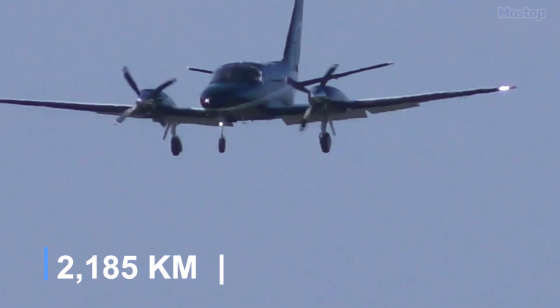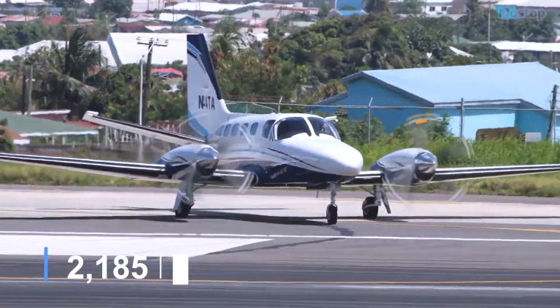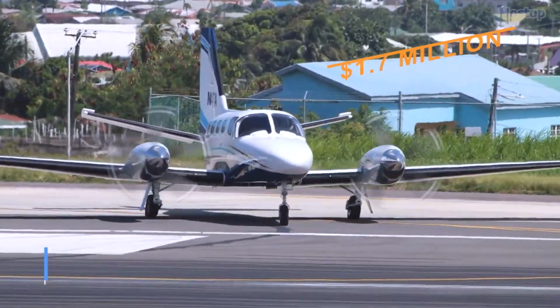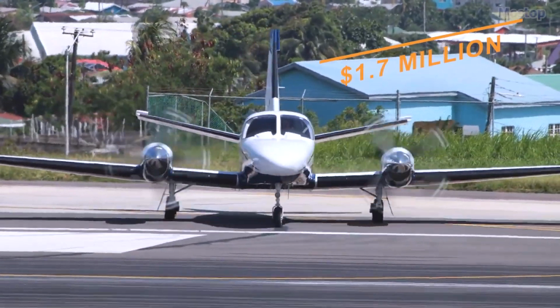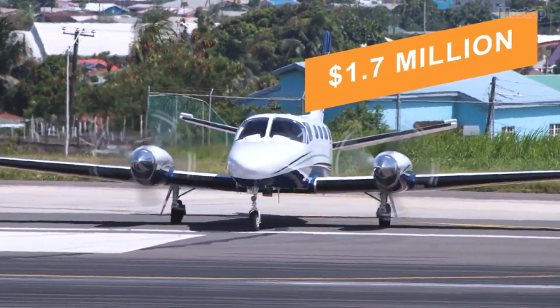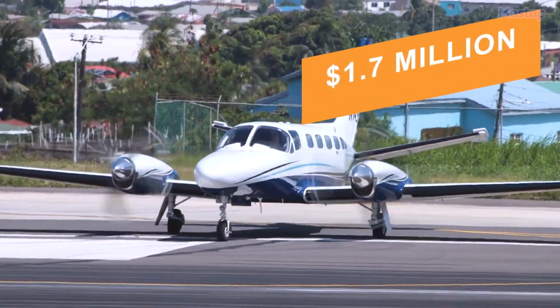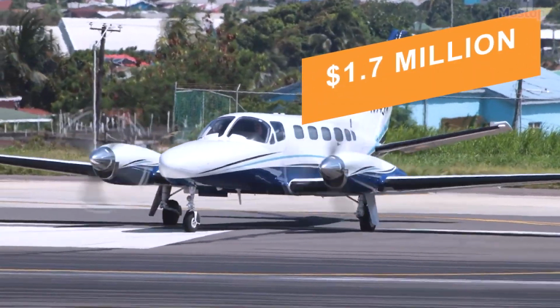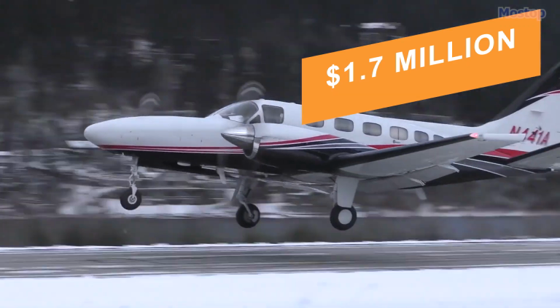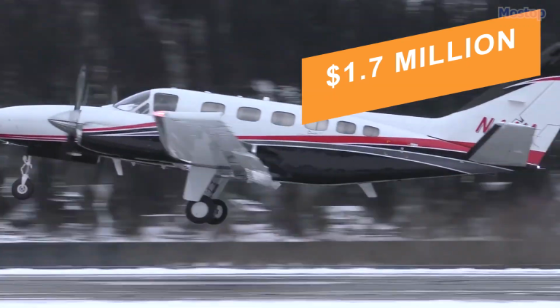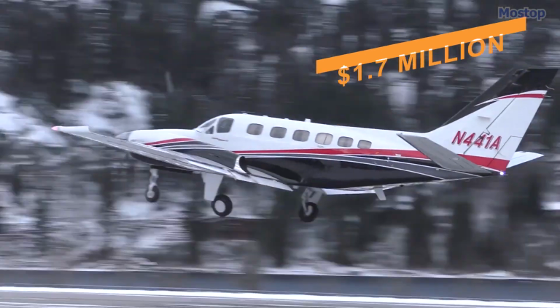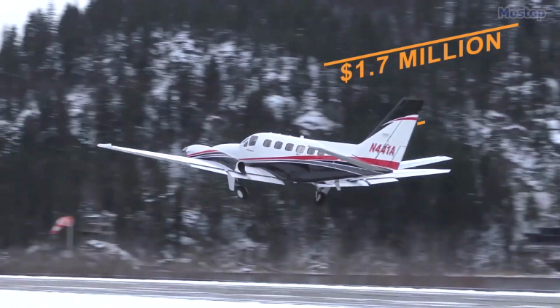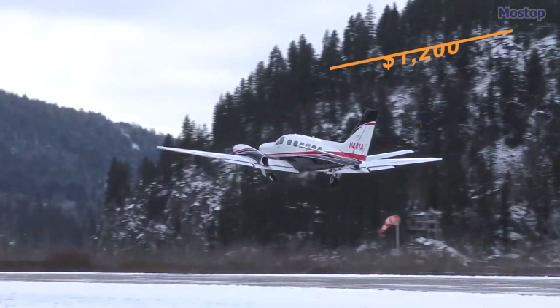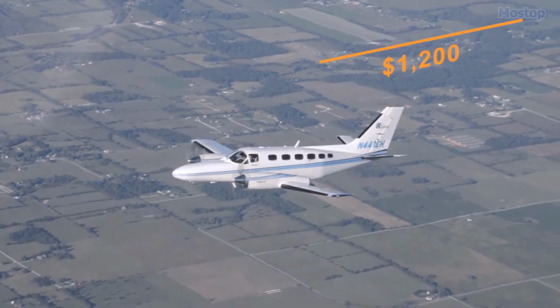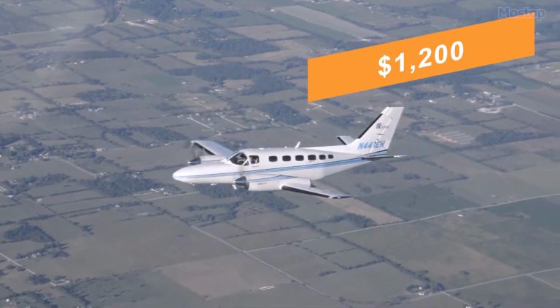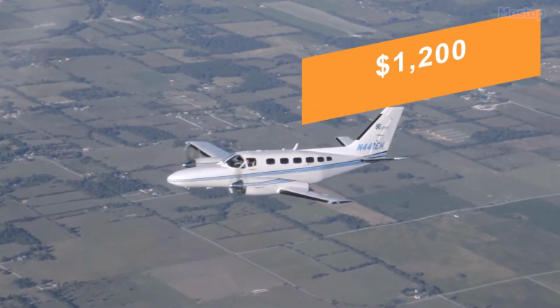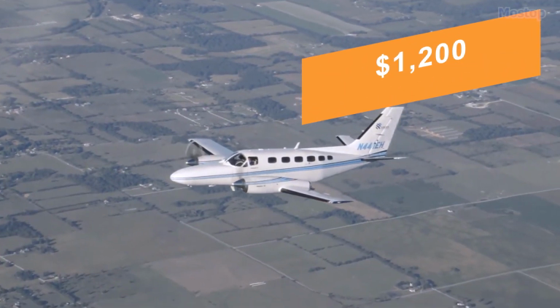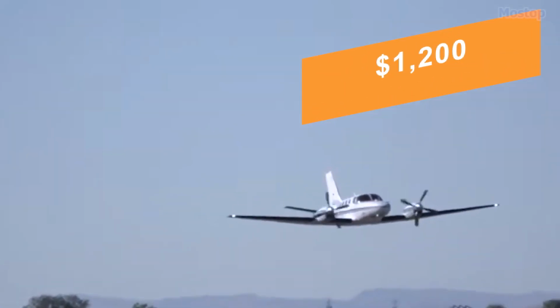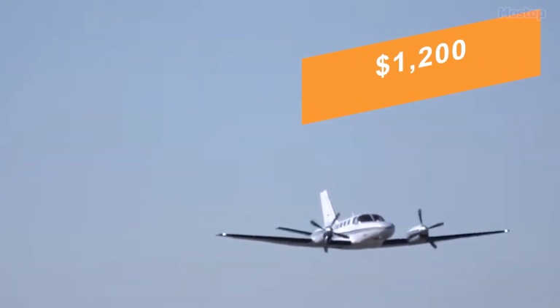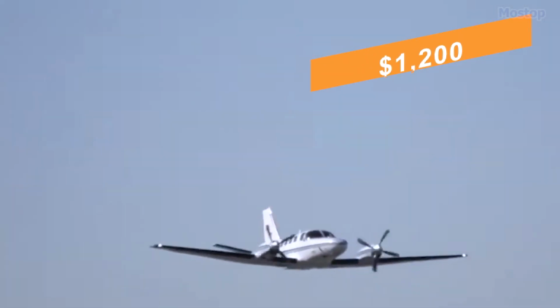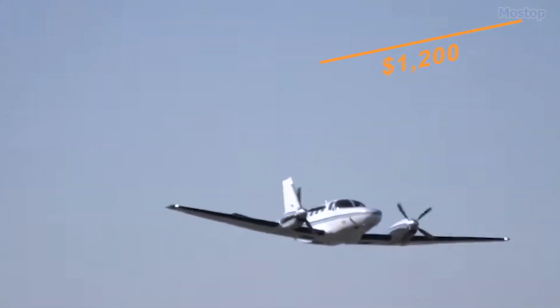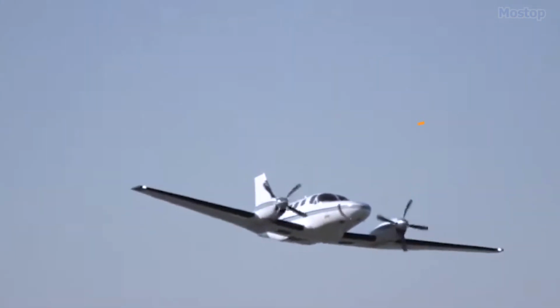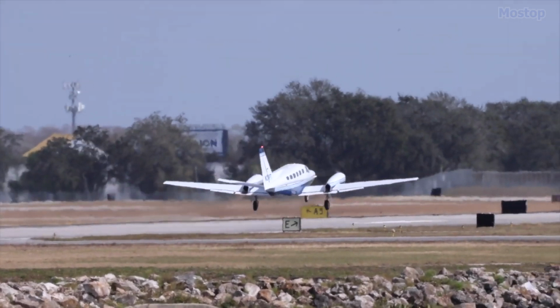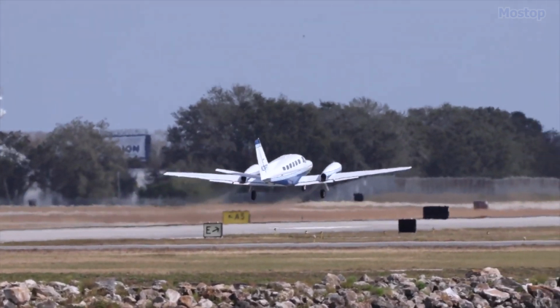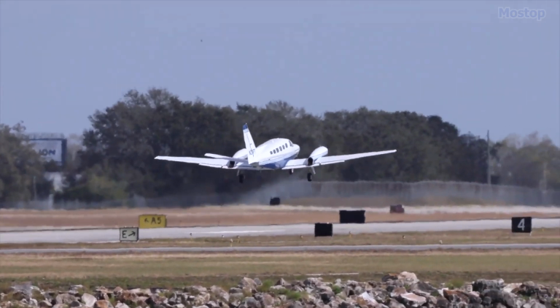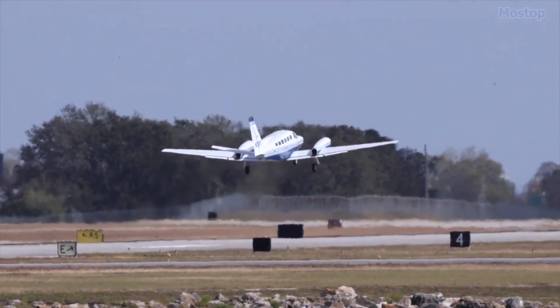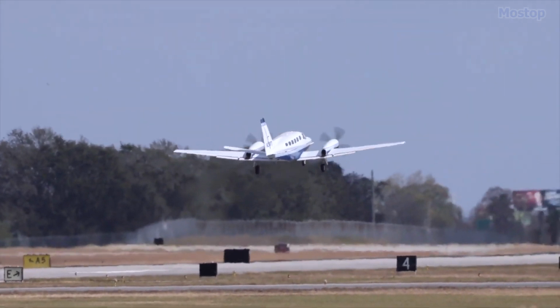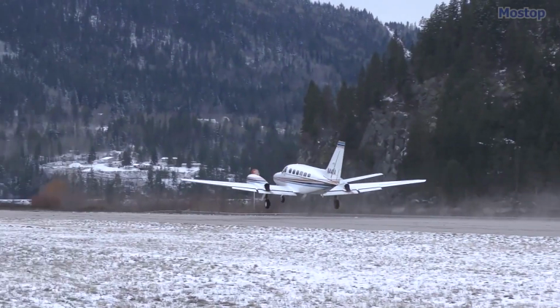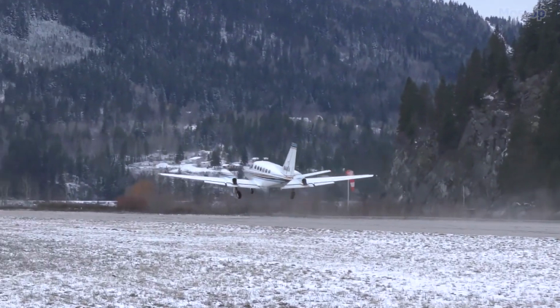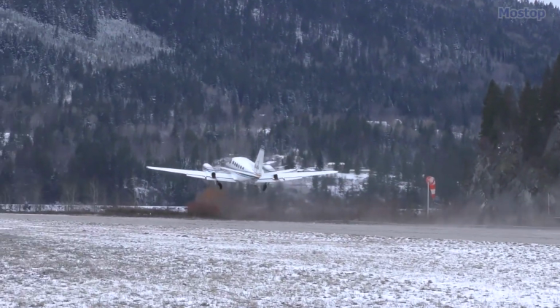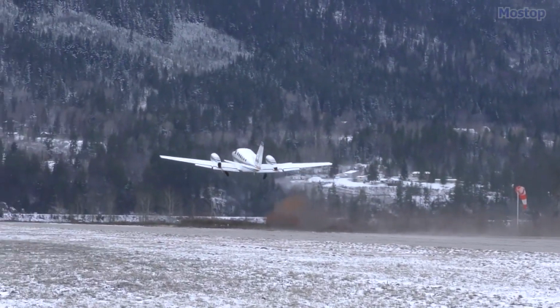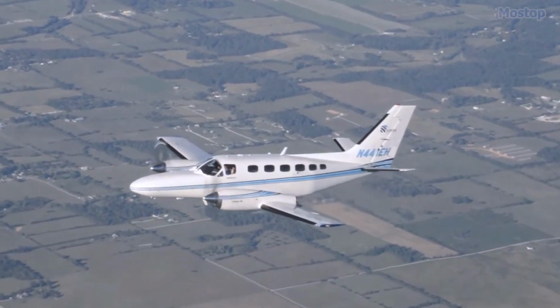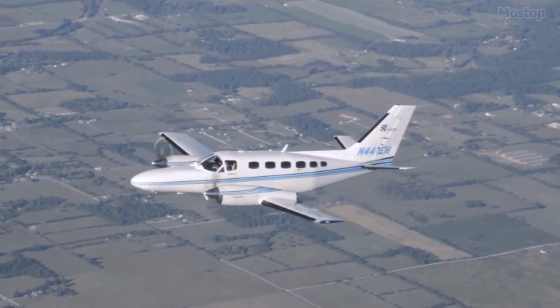Priced around $1.7 million with an operational cost of $1,200 per hour, the Conquest II is considered one of the most cost-effective turboprops available in terms of fuel efficiency and cost per mile.